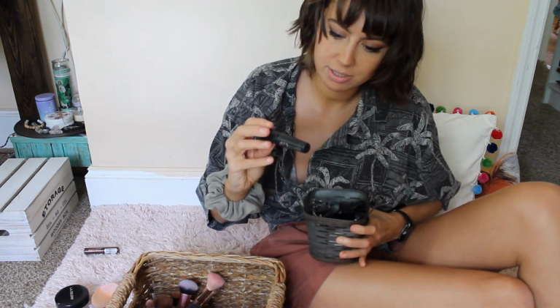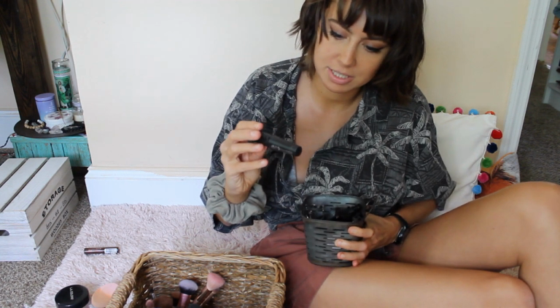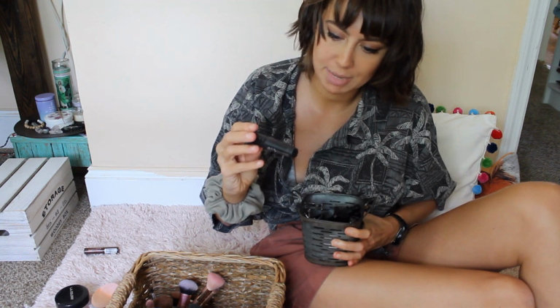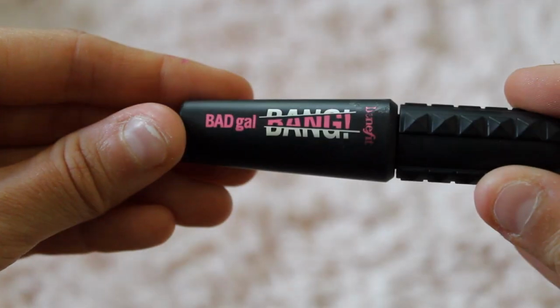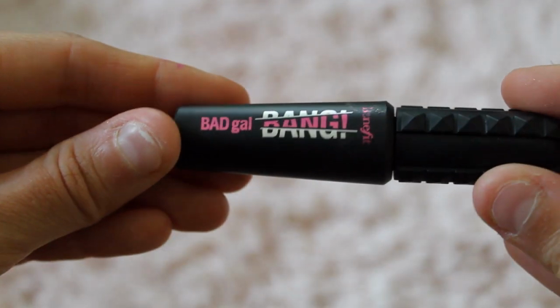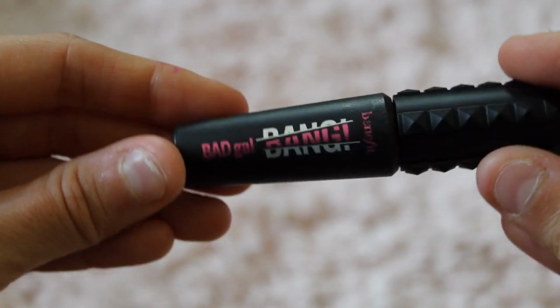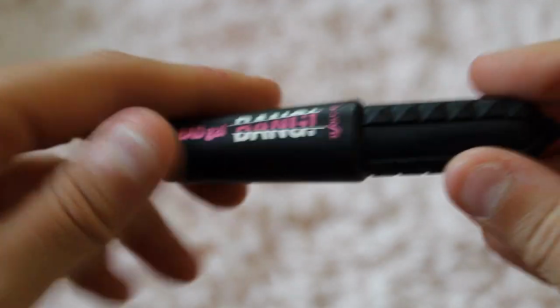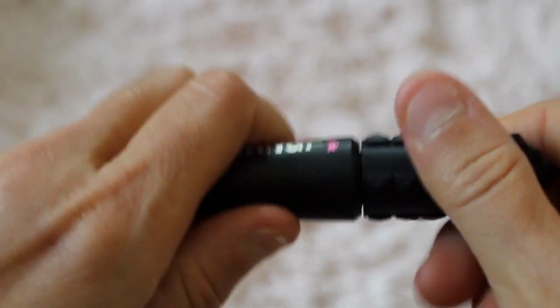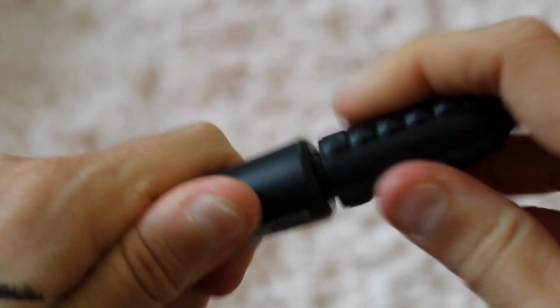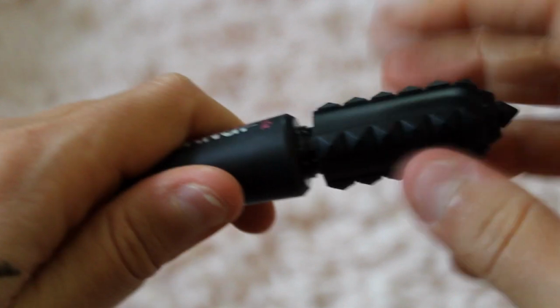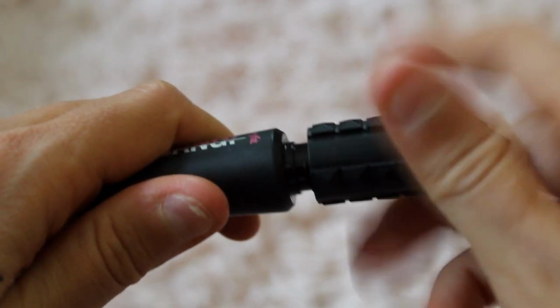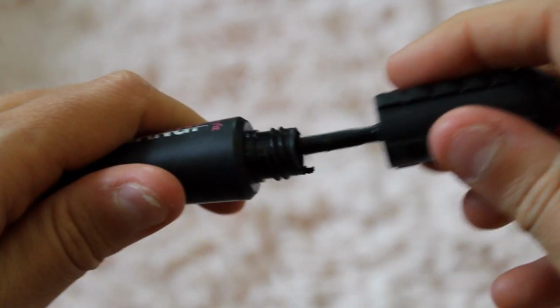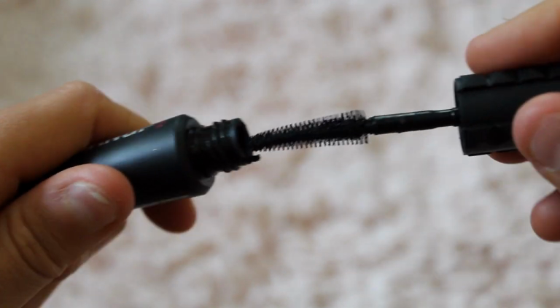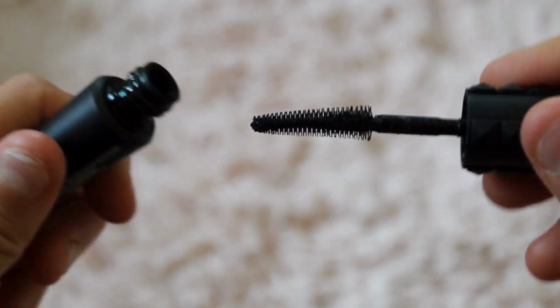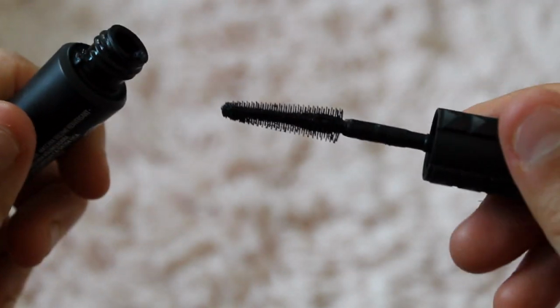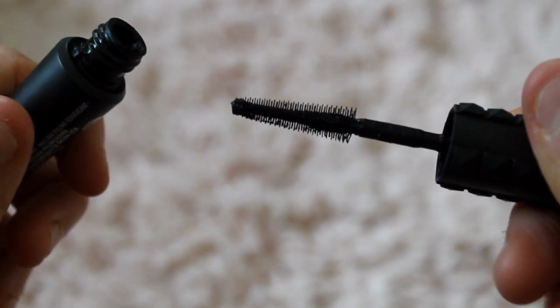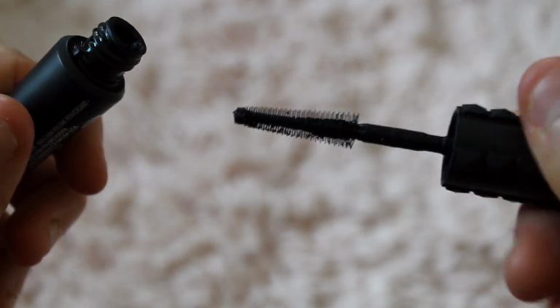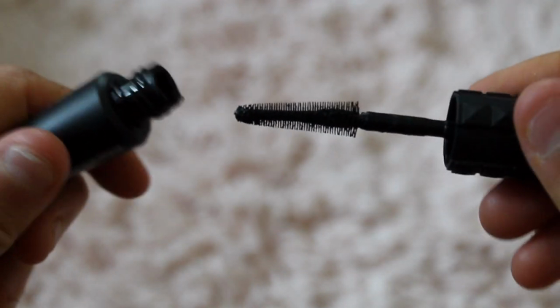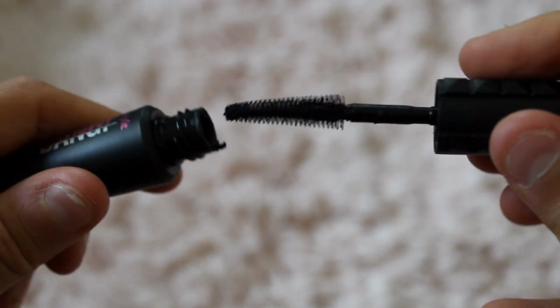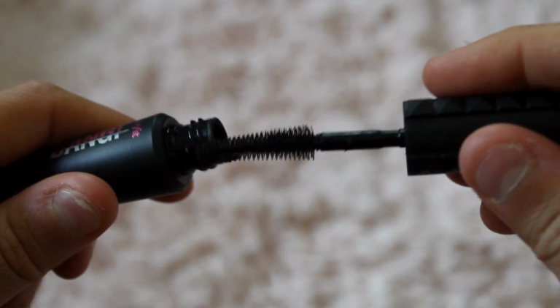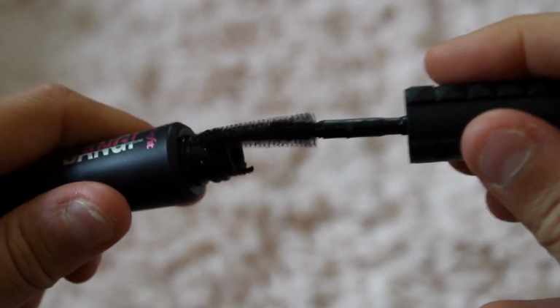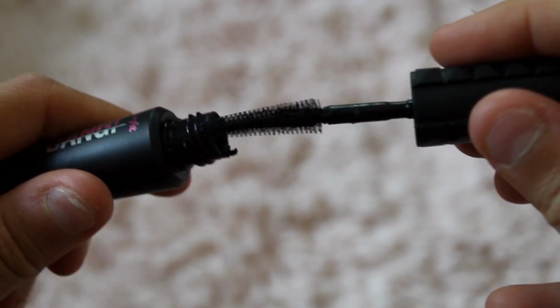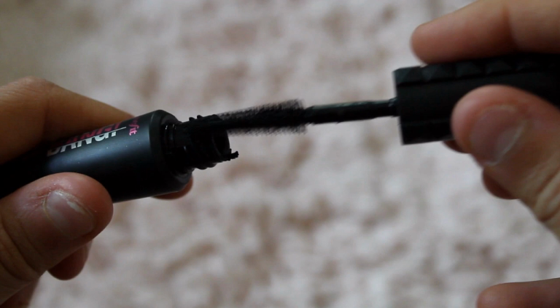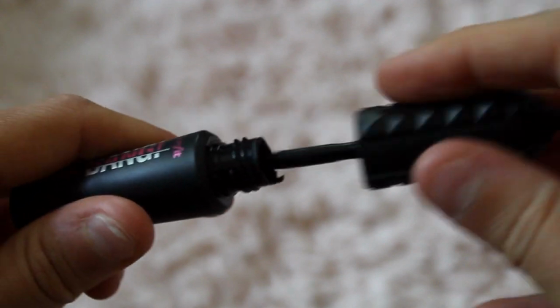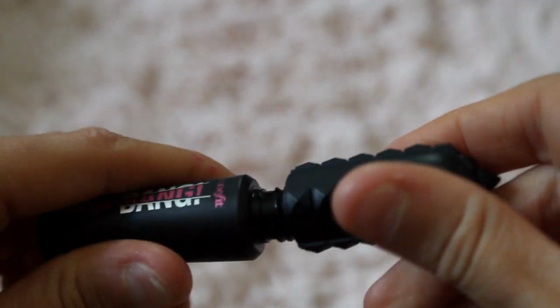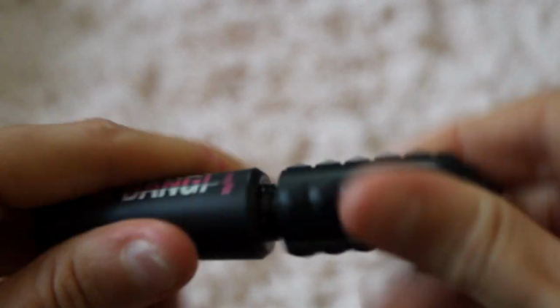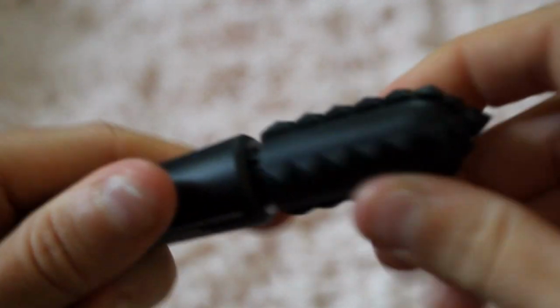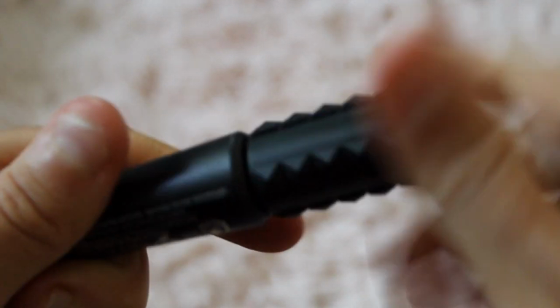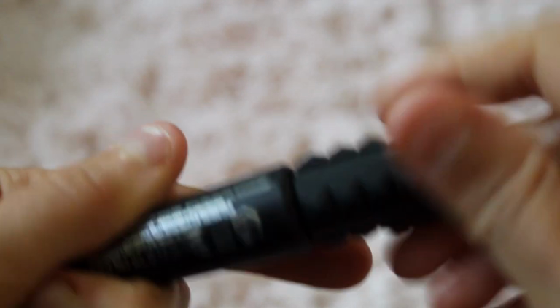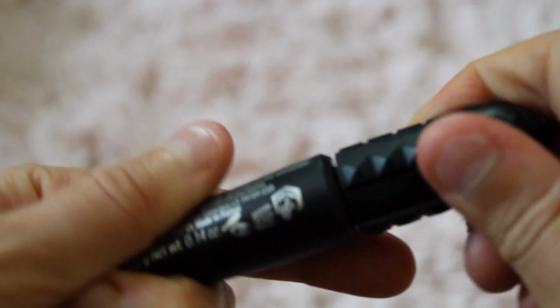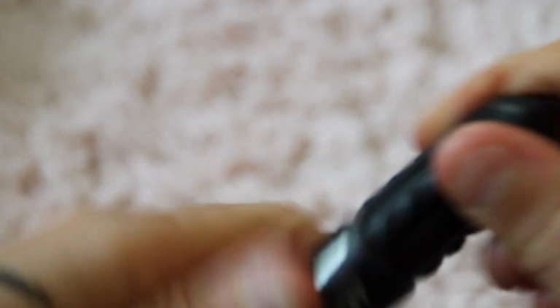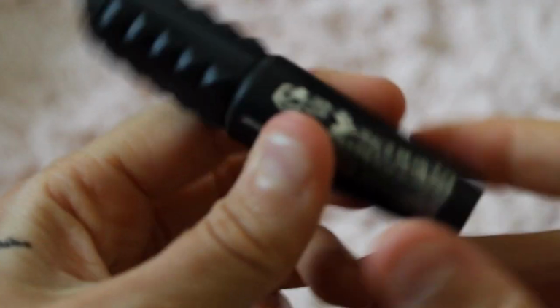Mascara is Bad Gal Bang, which is like the best mascara that I've ever used. I just get the small one and use all of it, and then I throw it out and get a new one when I need it.